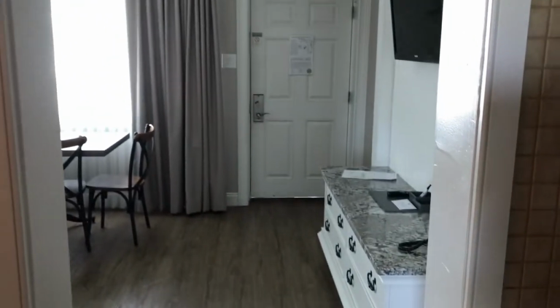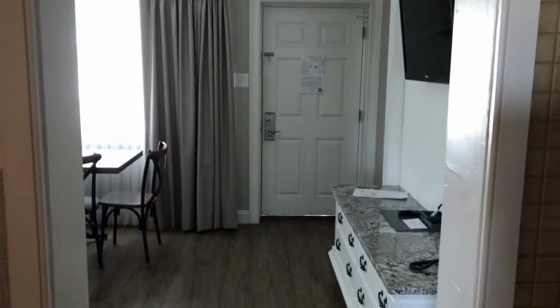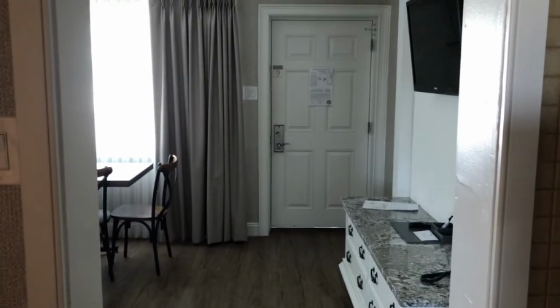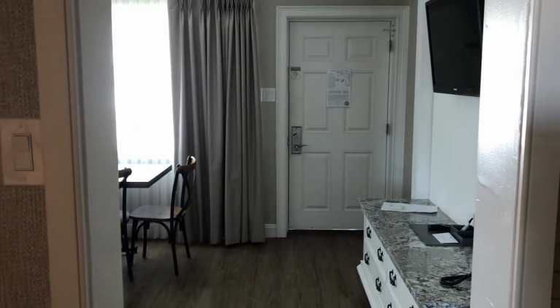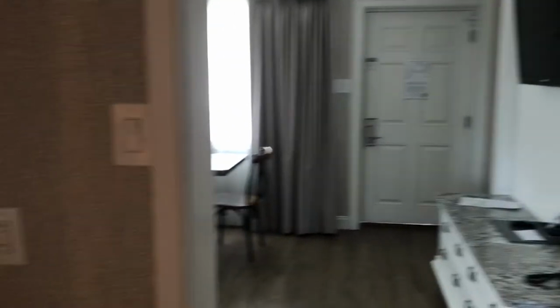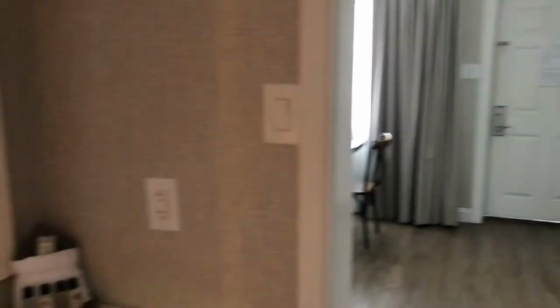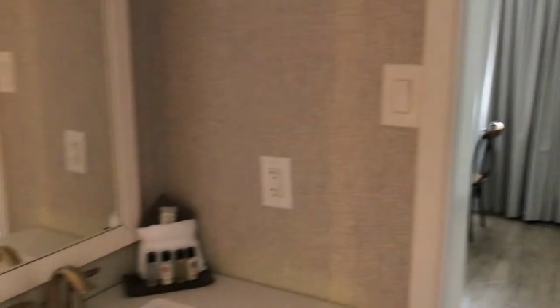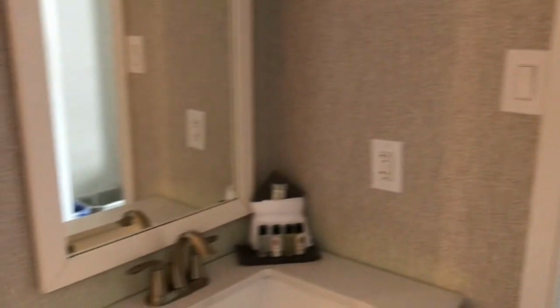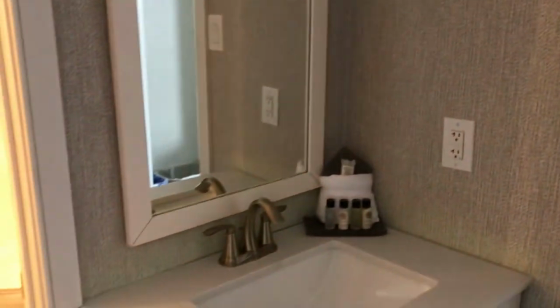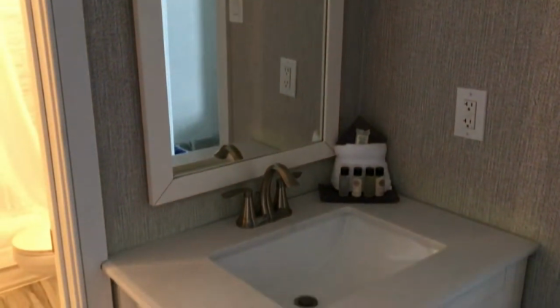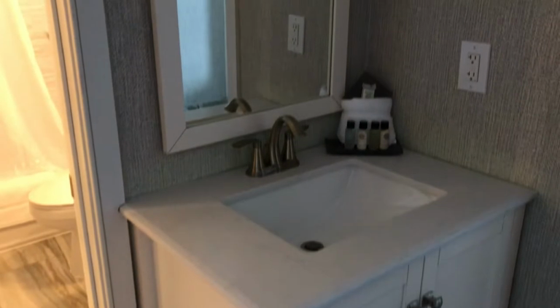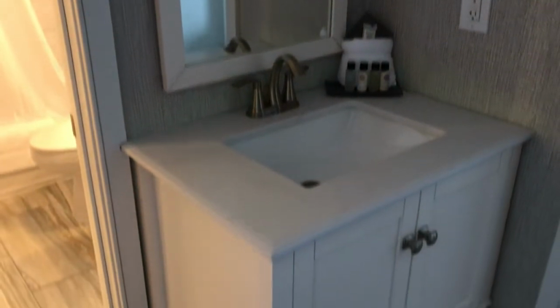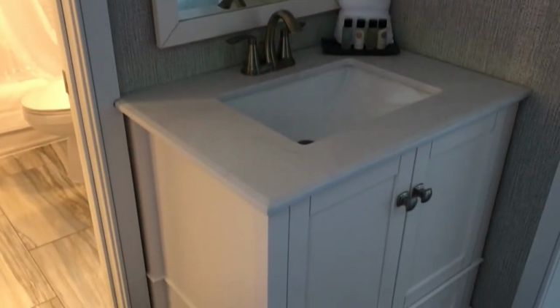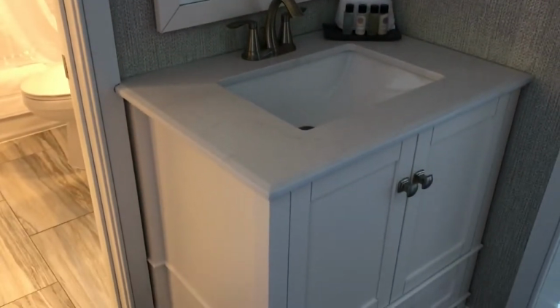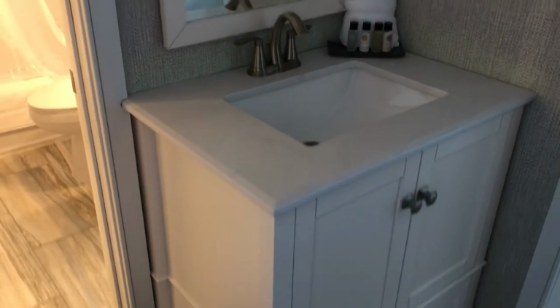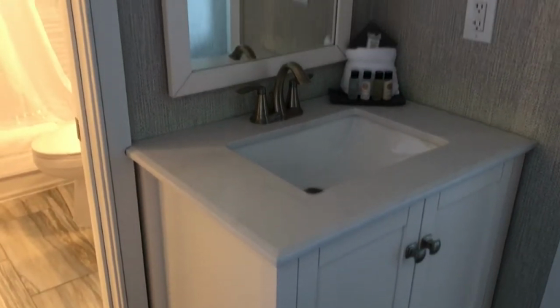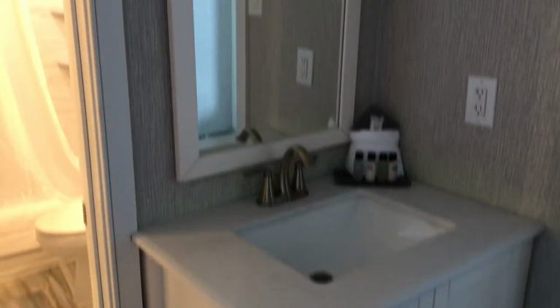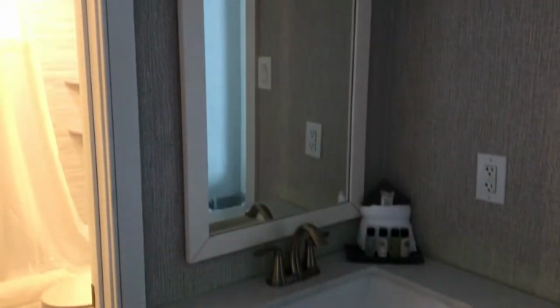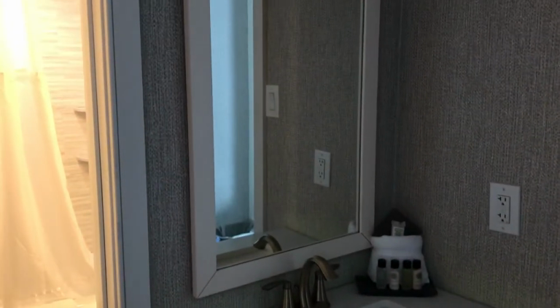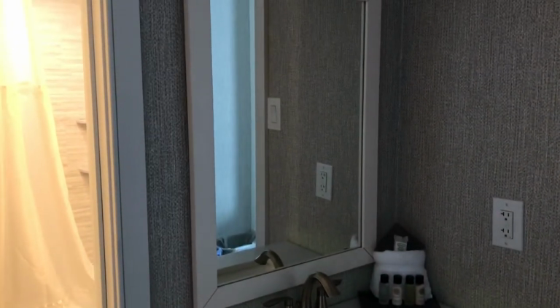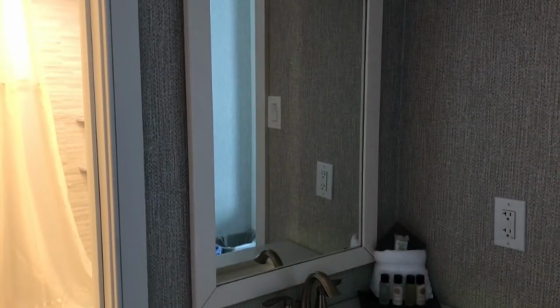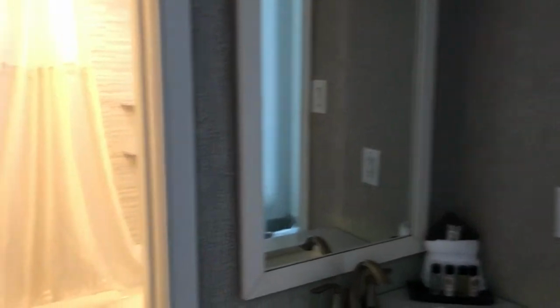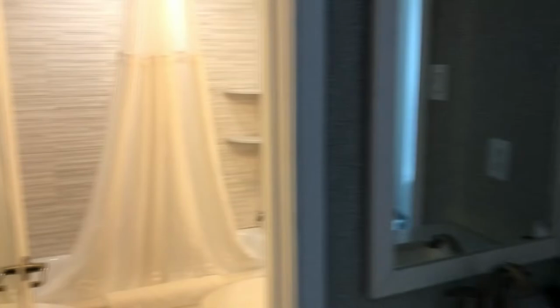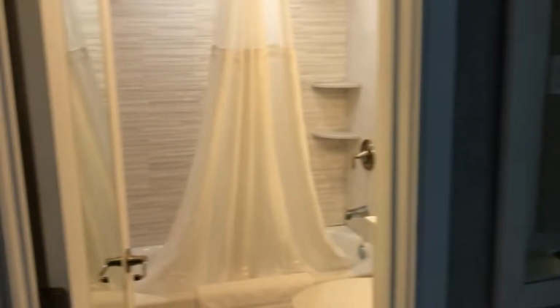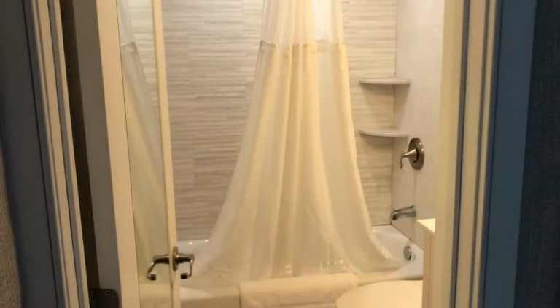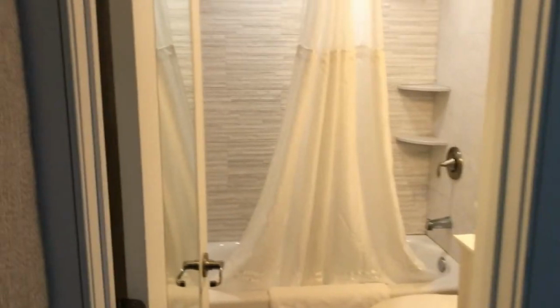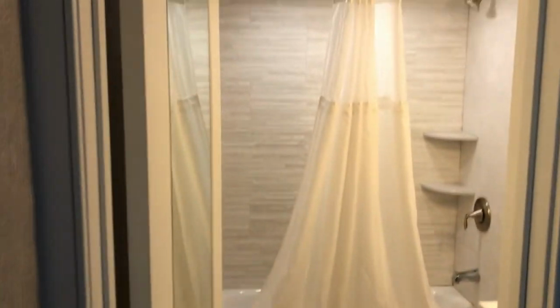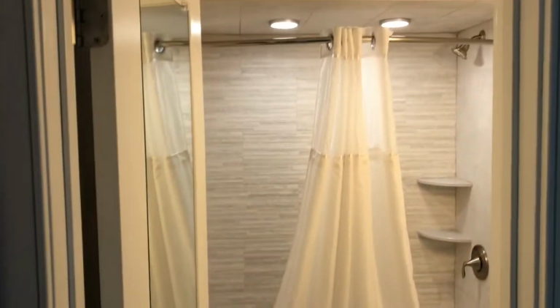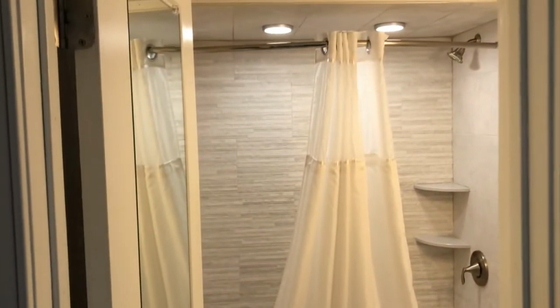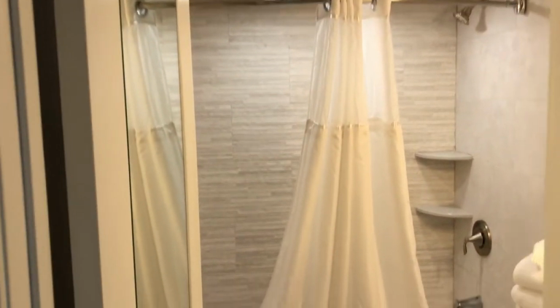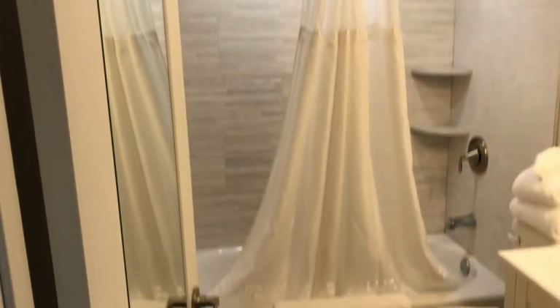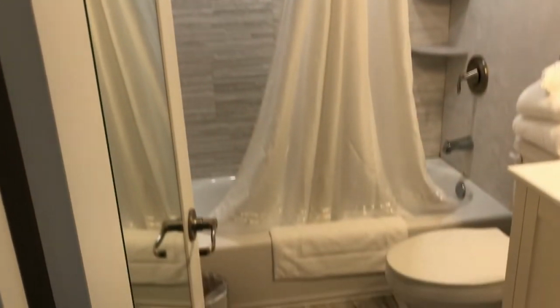Right behind the kitchenette is a sink. We found this sink to be incredibly helpful when someone was in the bathroom taking a shower — we could be out here getting ready, brushing our teeth, doing our makeup, whatever.